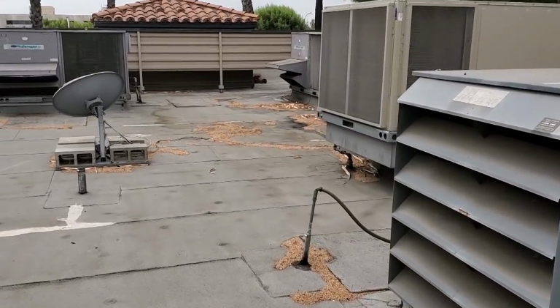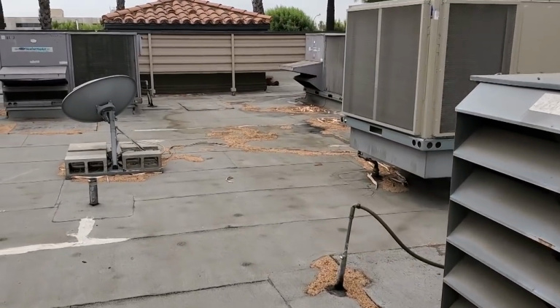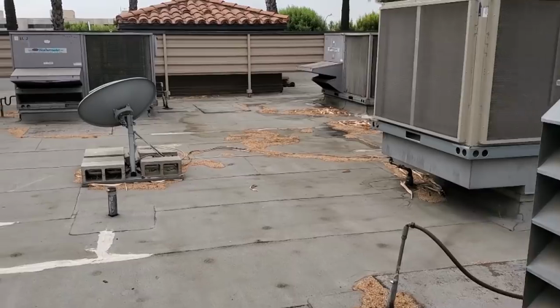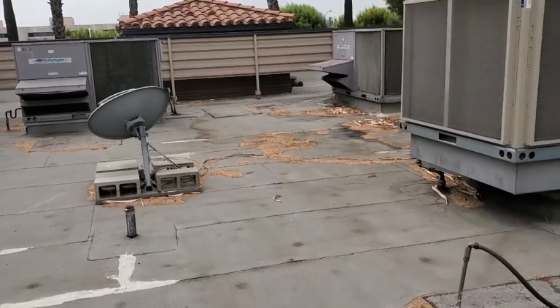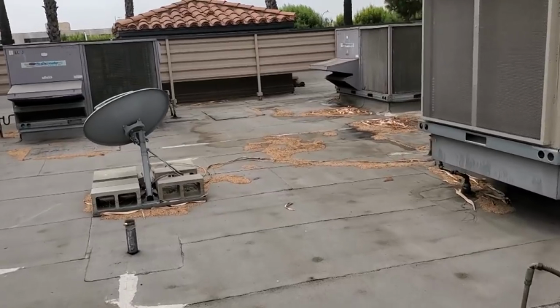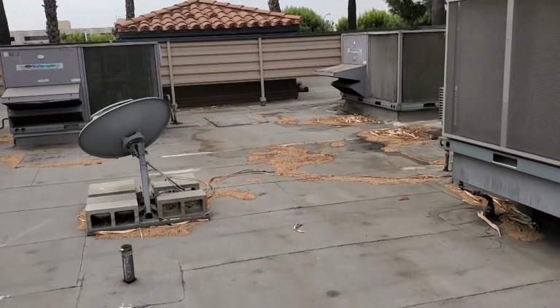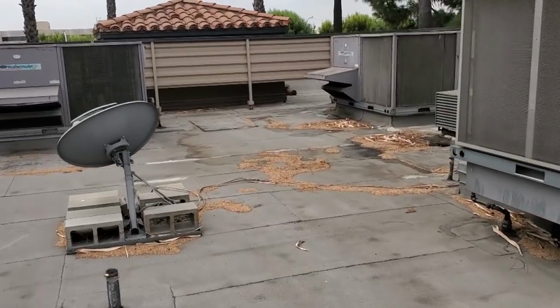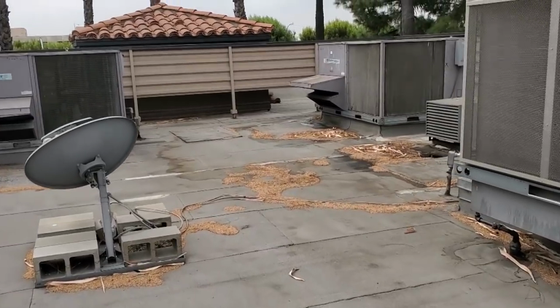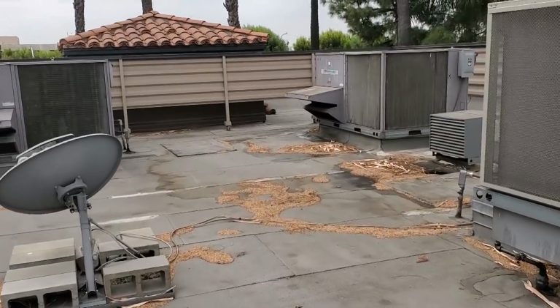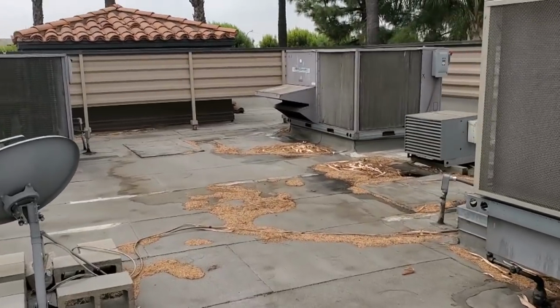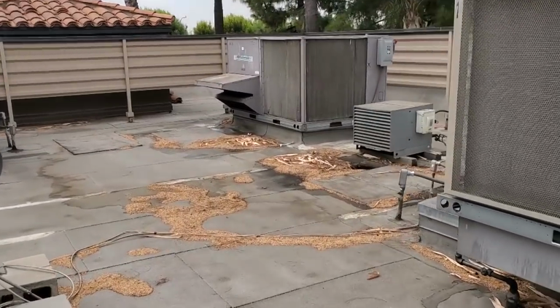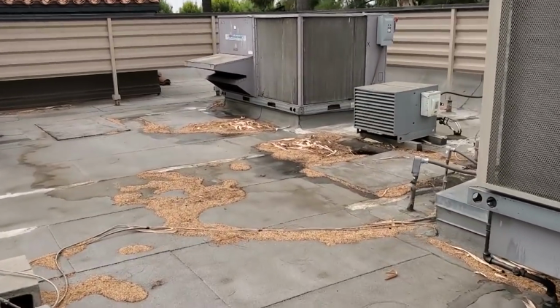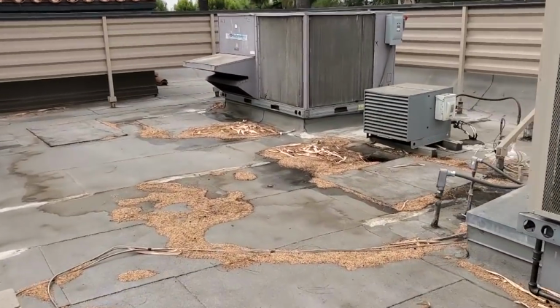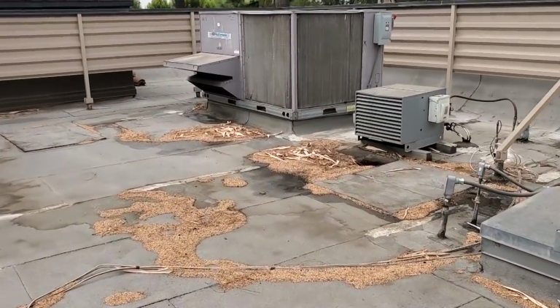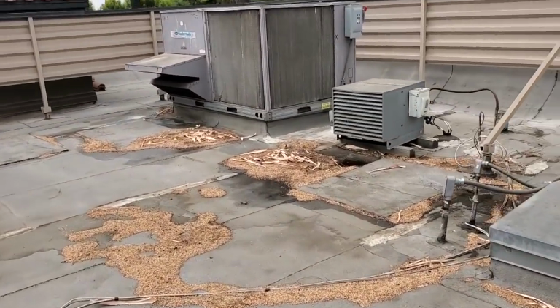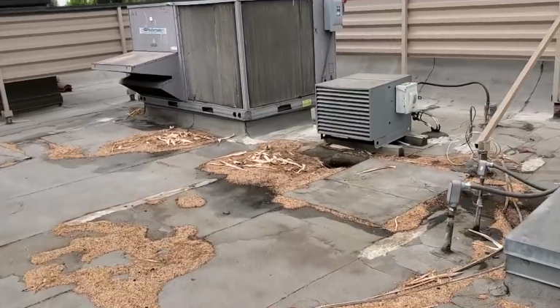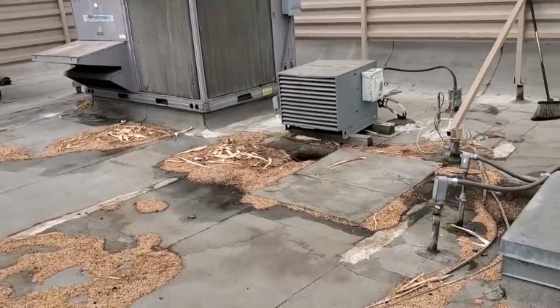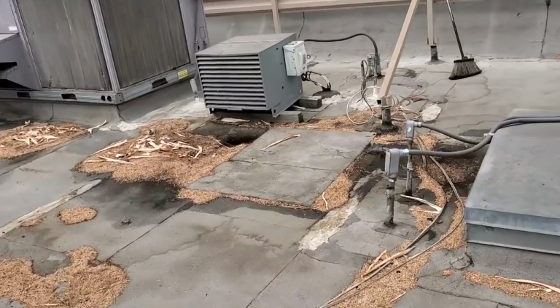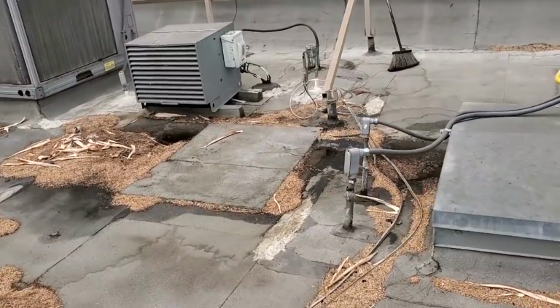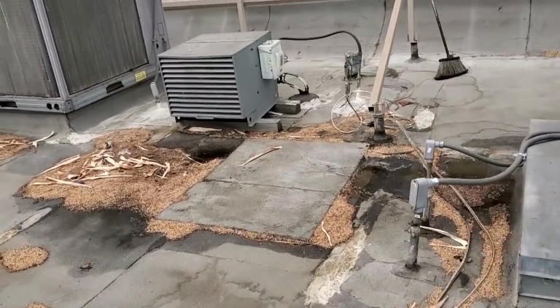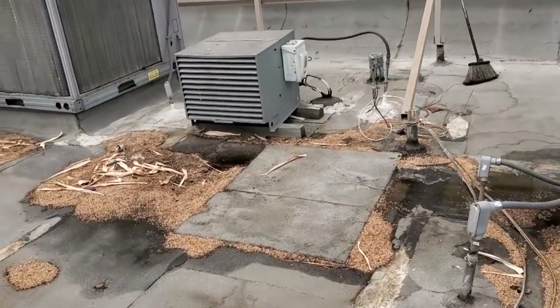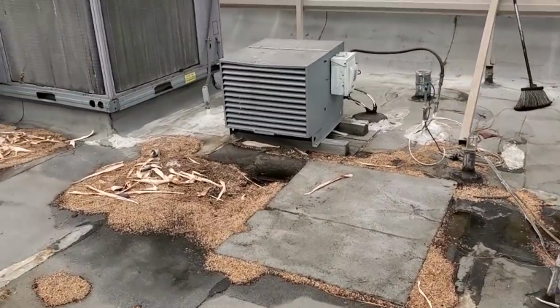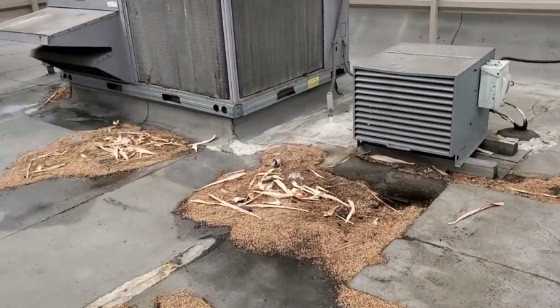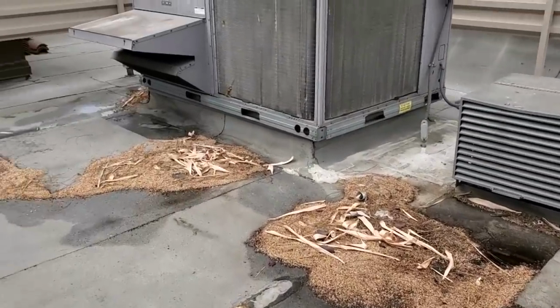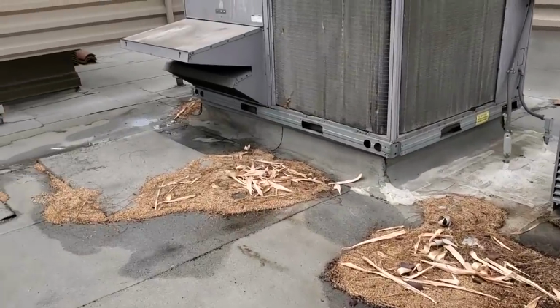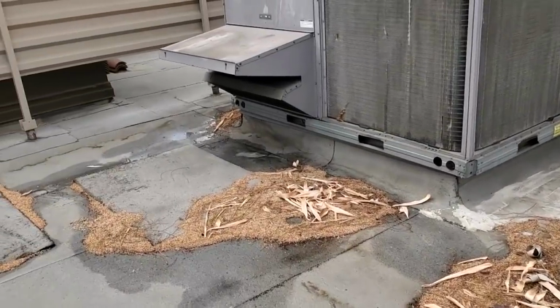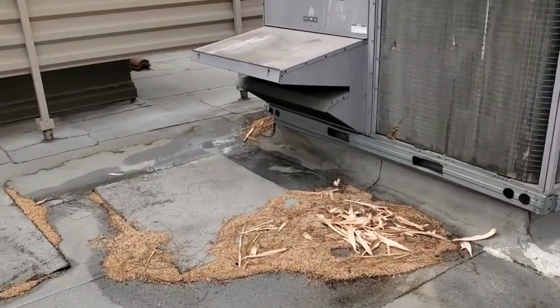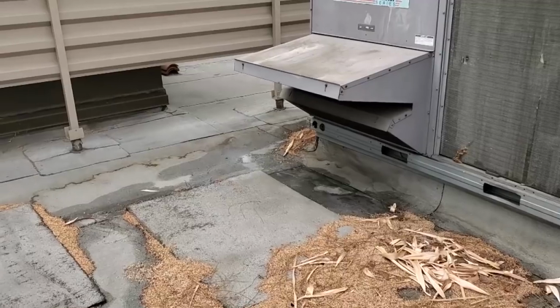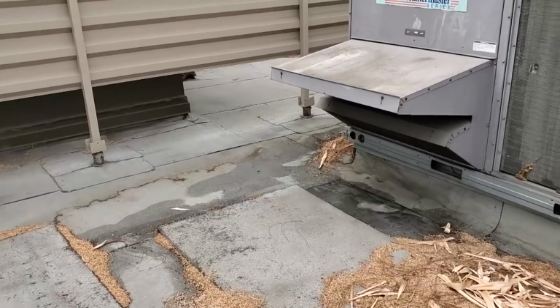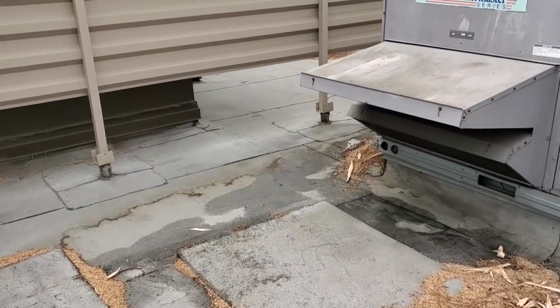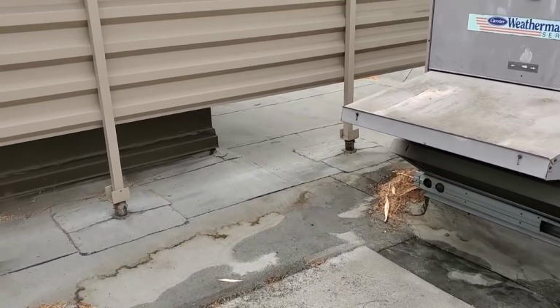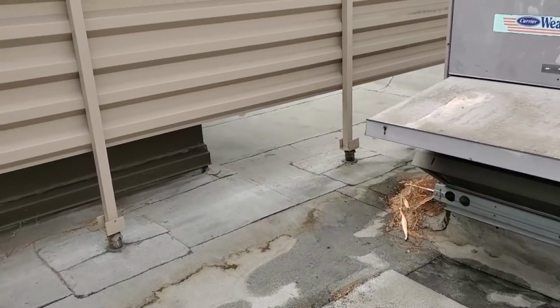We have a water complaint, meaning that the restaurant is complaining that they have a water leak down inside the building. I'm walking up on the roof initially and I see water all over the ground, so I follow it over.